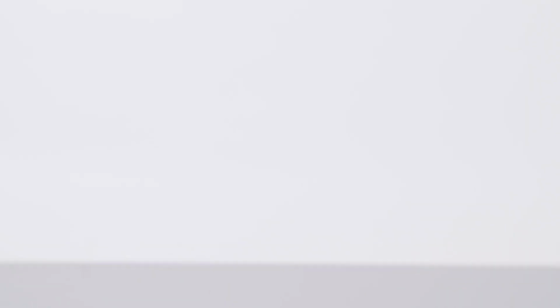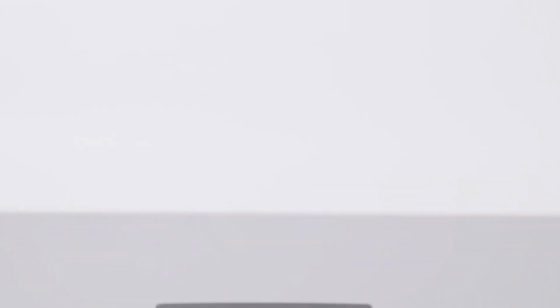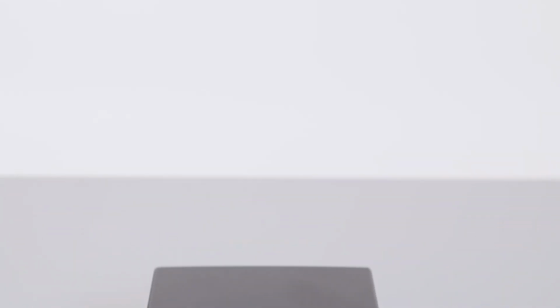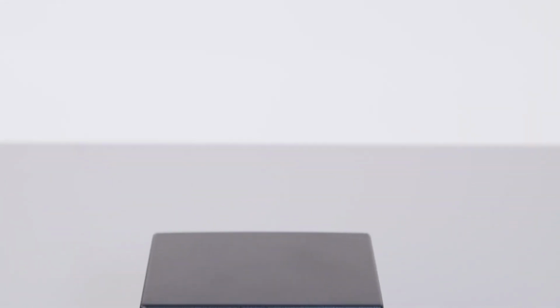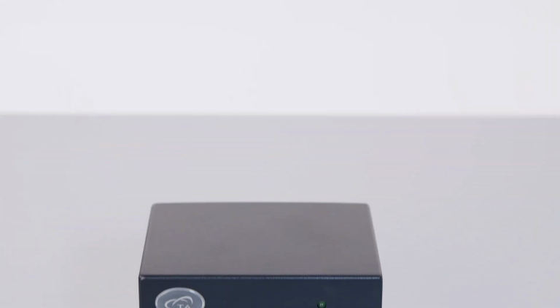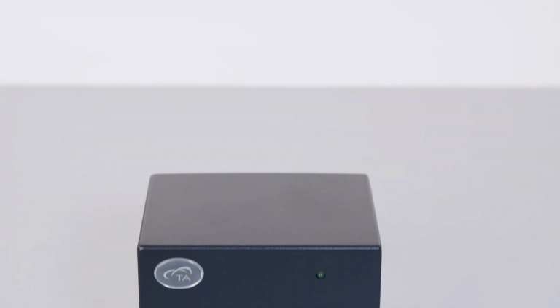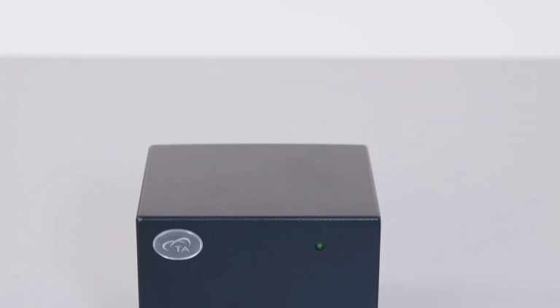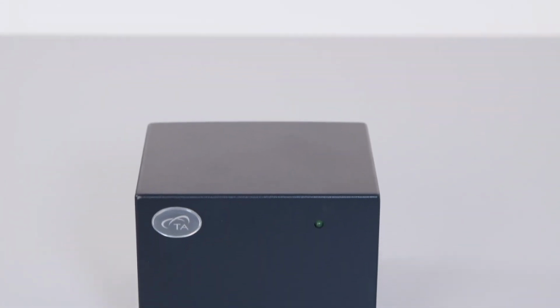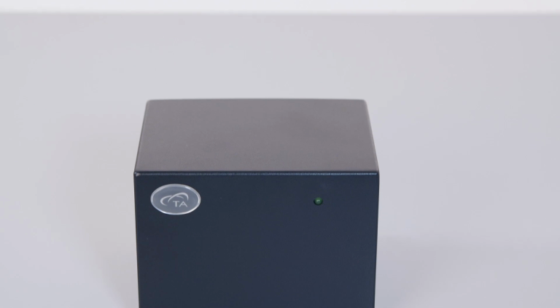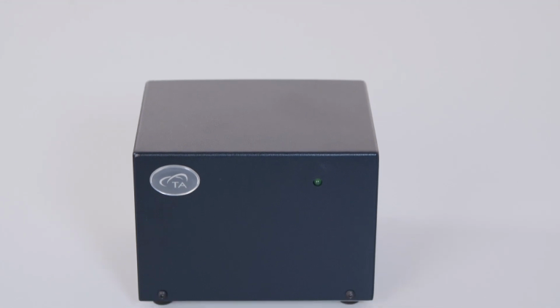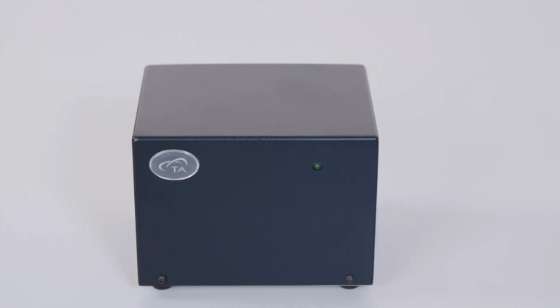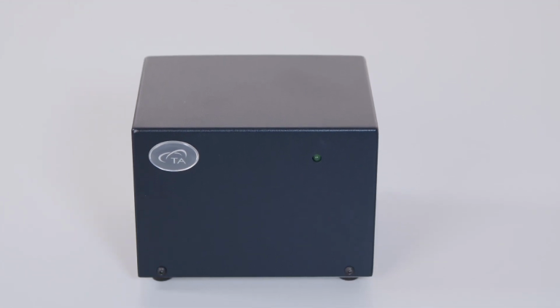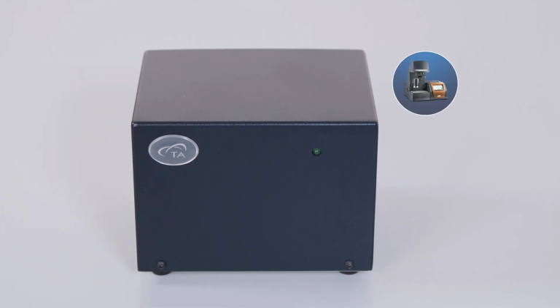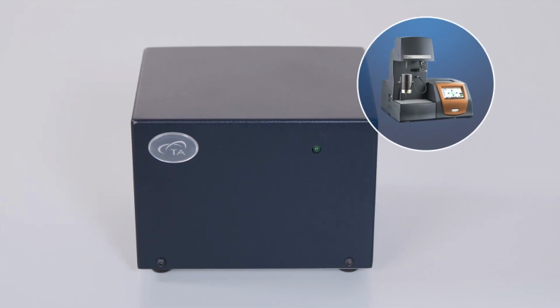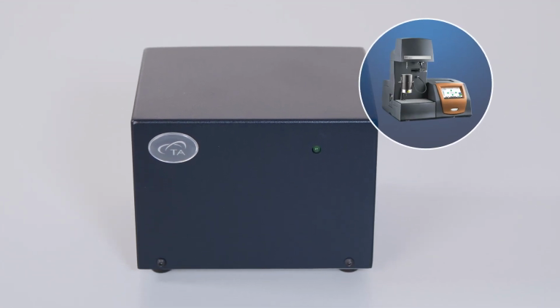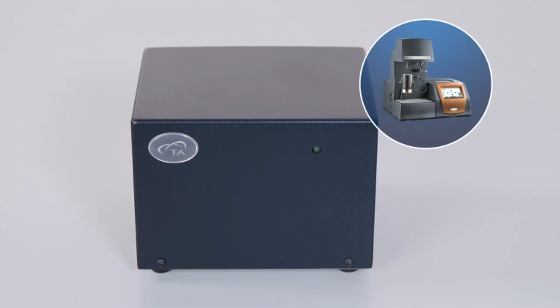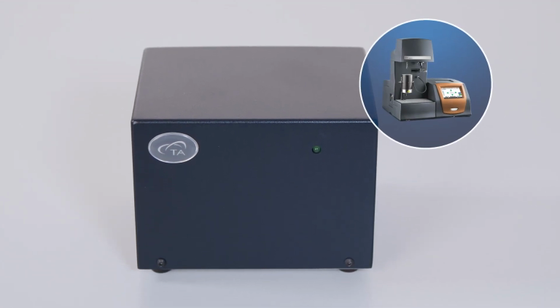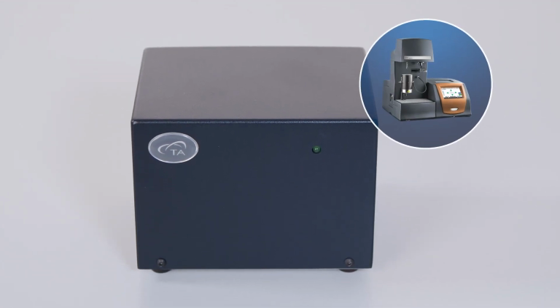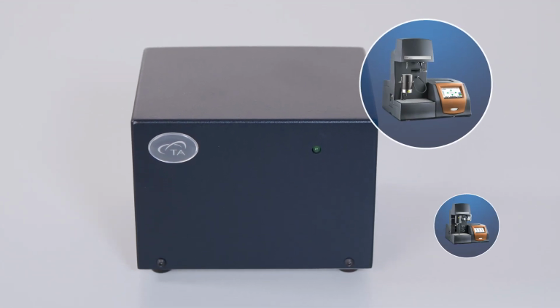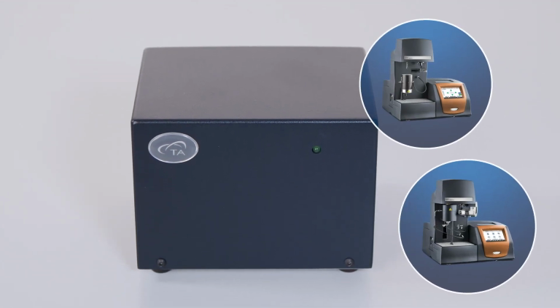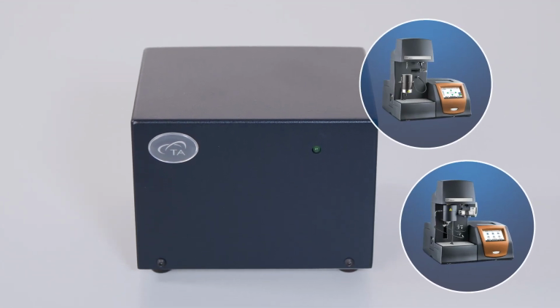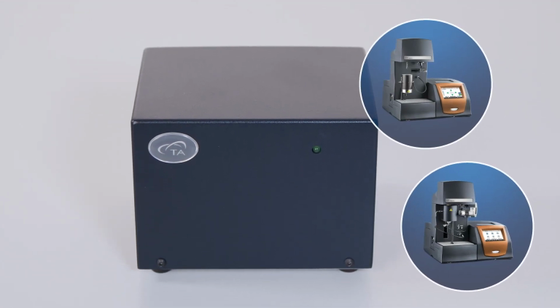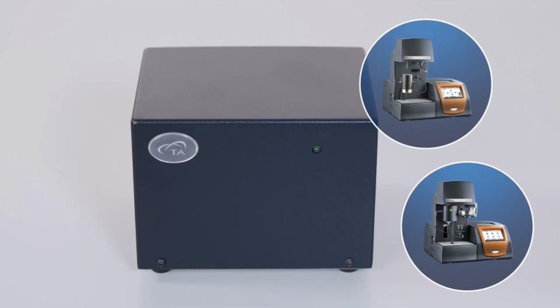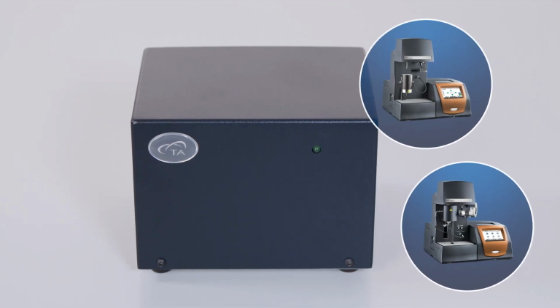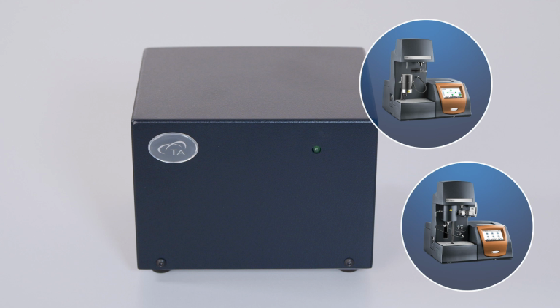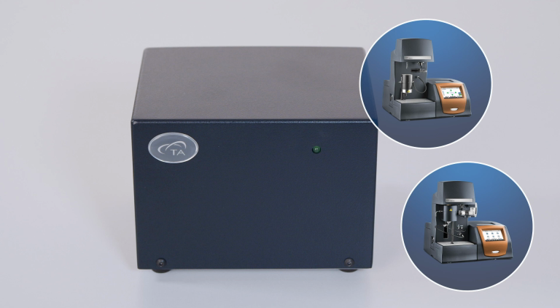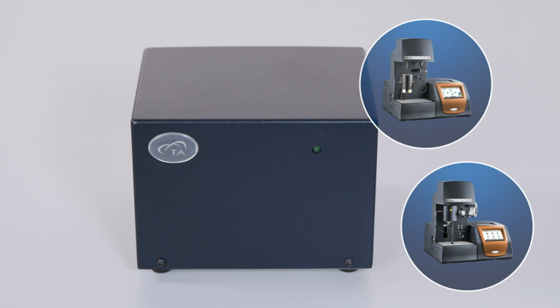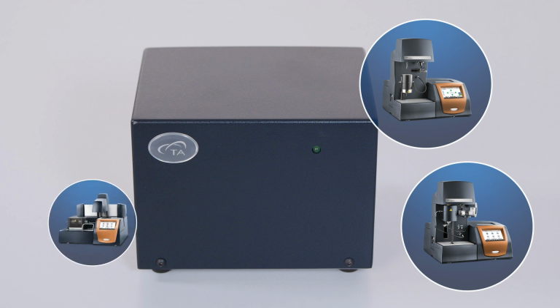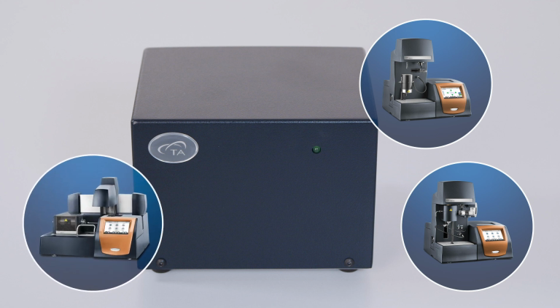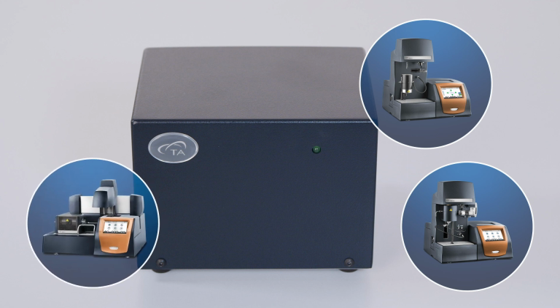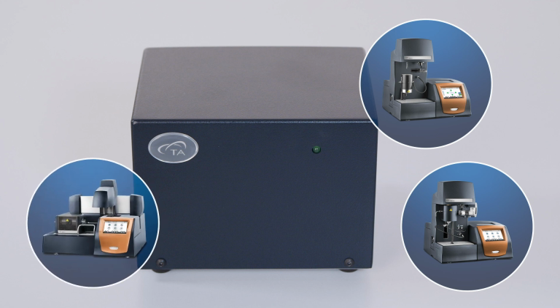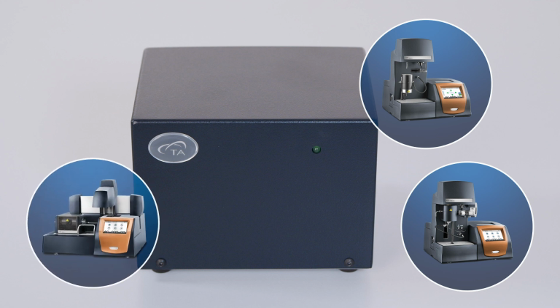The Blending GDM is an accessory for use with the TGA Discovery 550 and Discovery 5500, as well as the SDT Discovery 650.